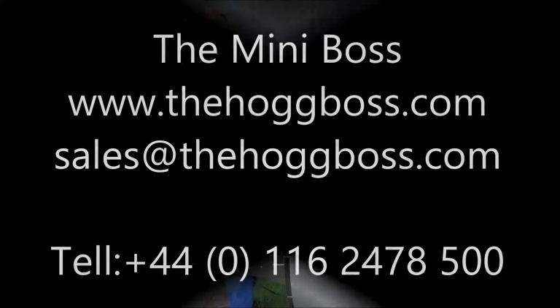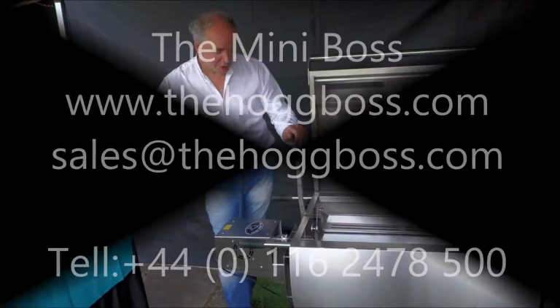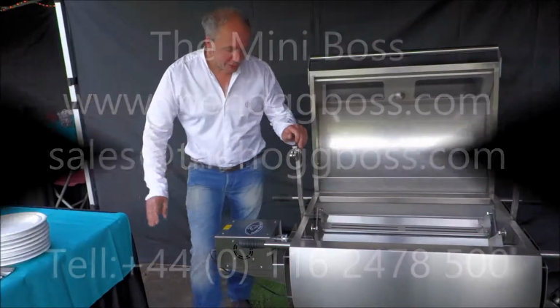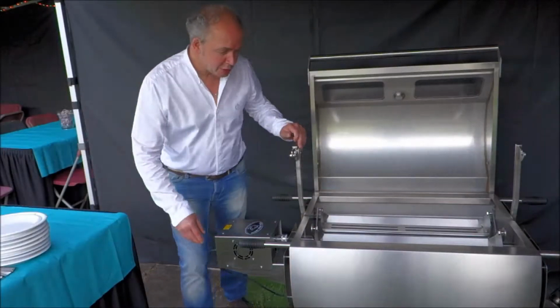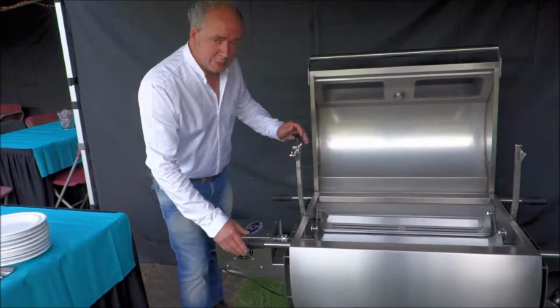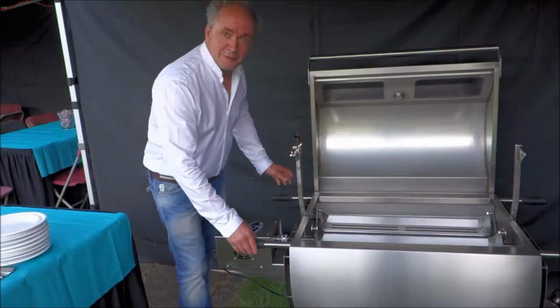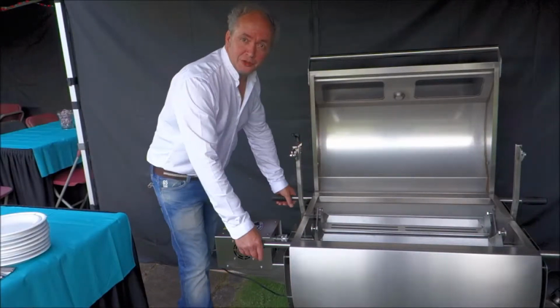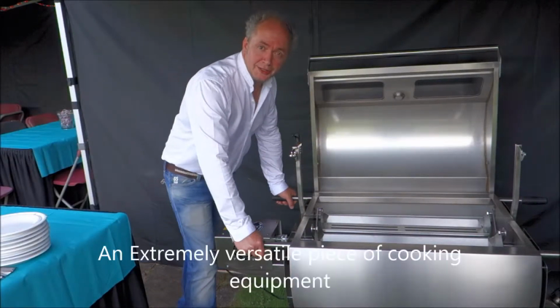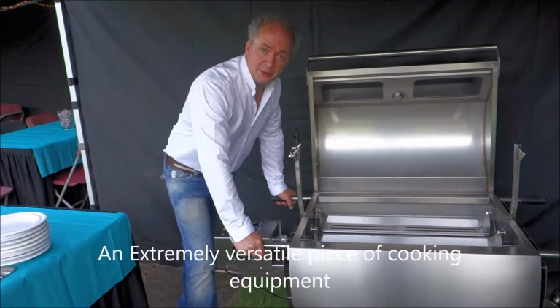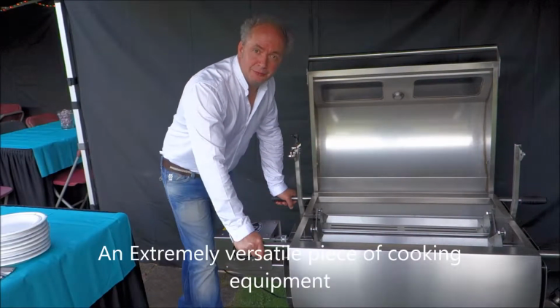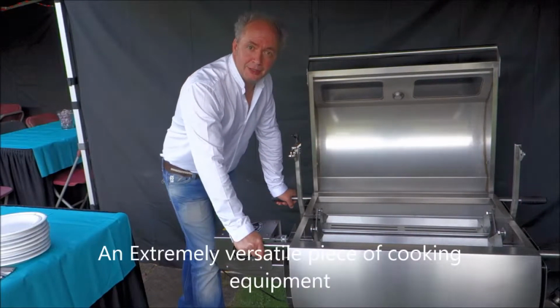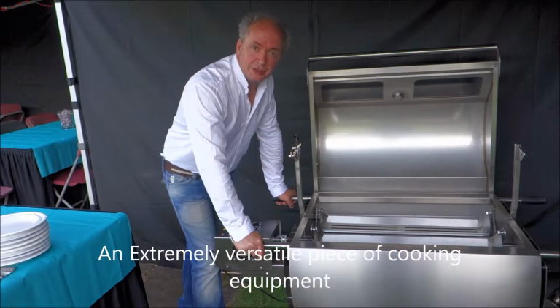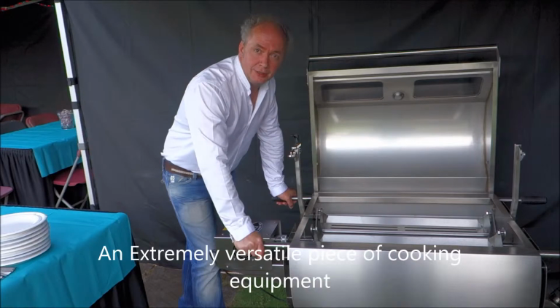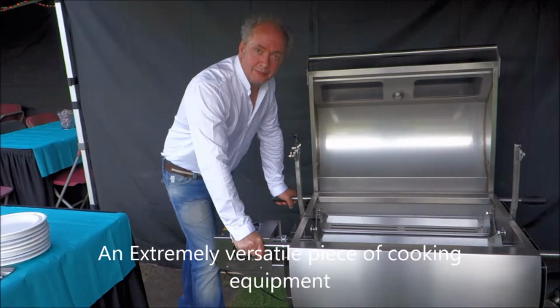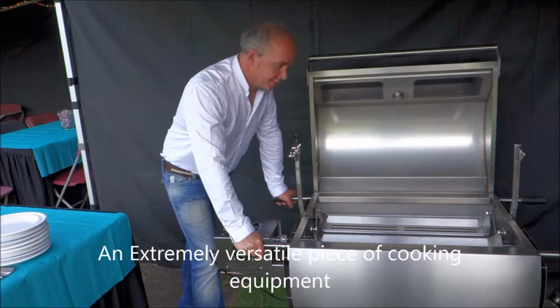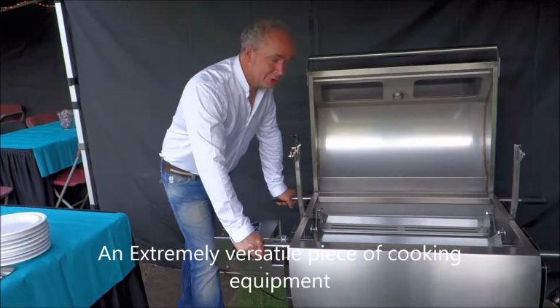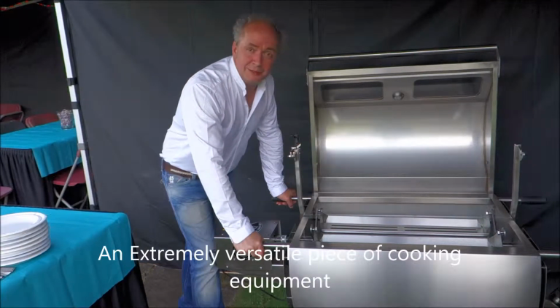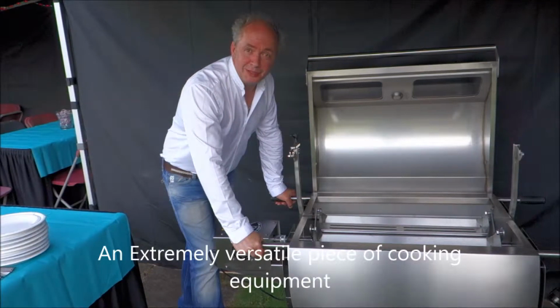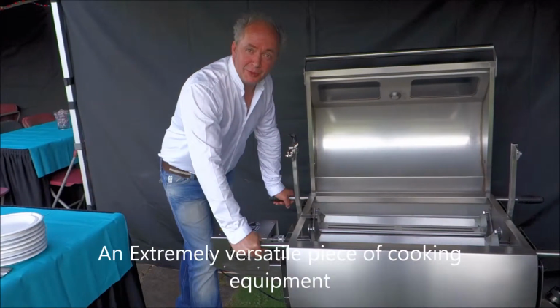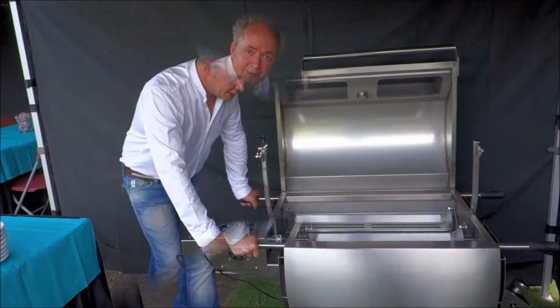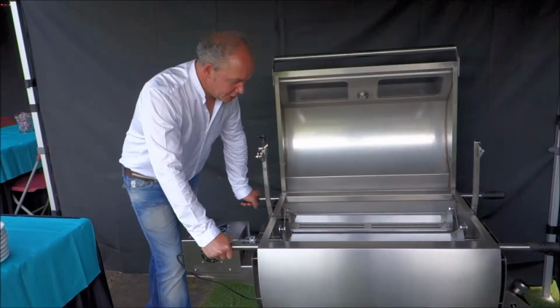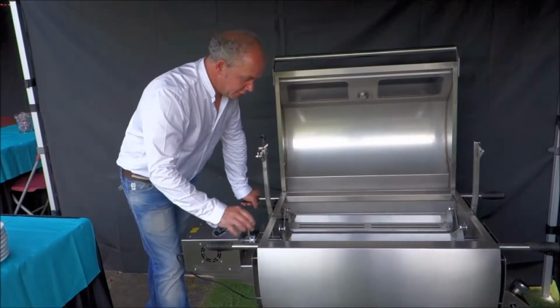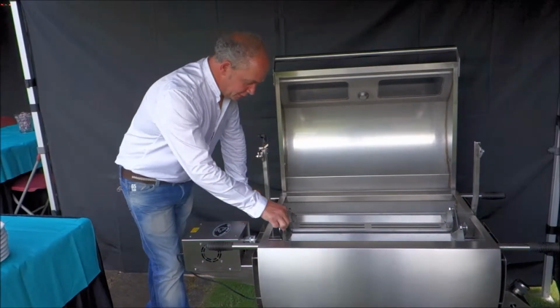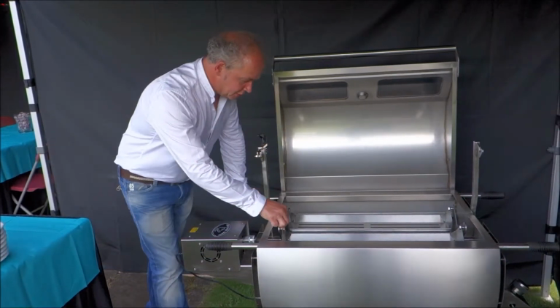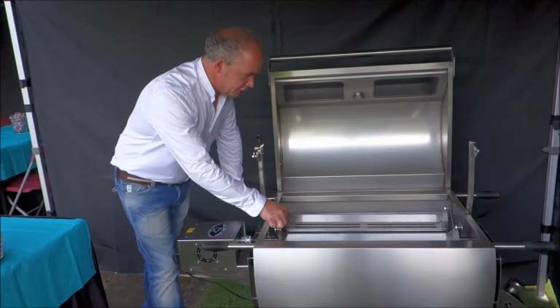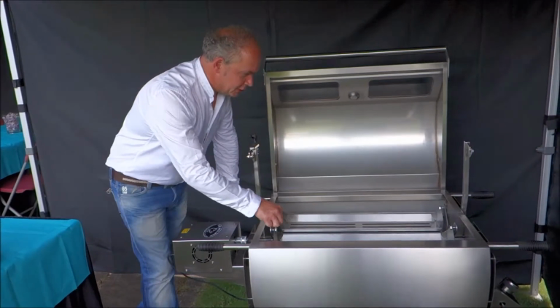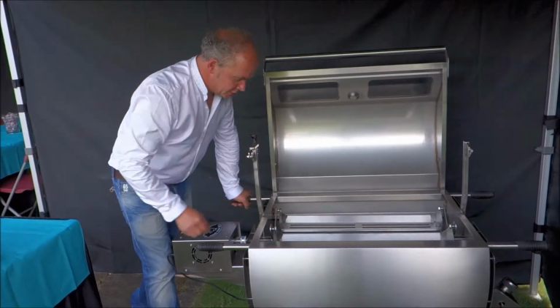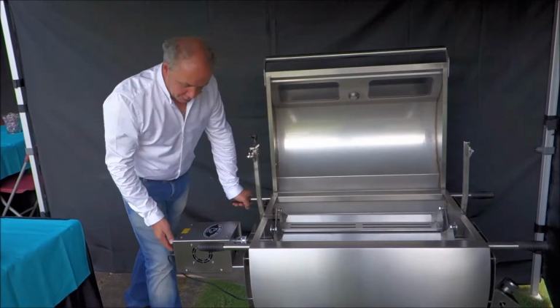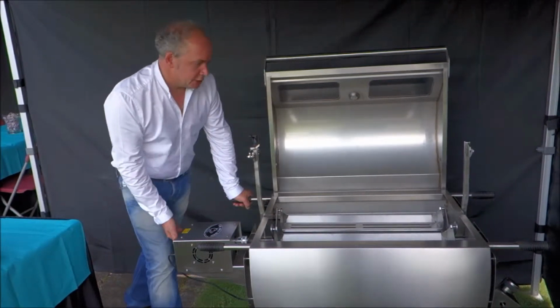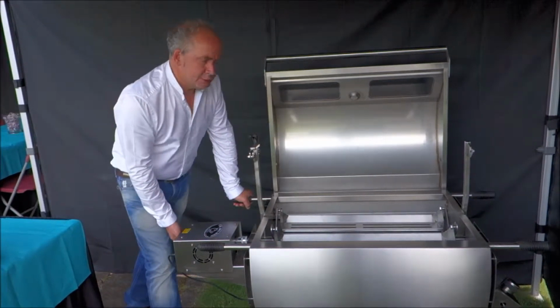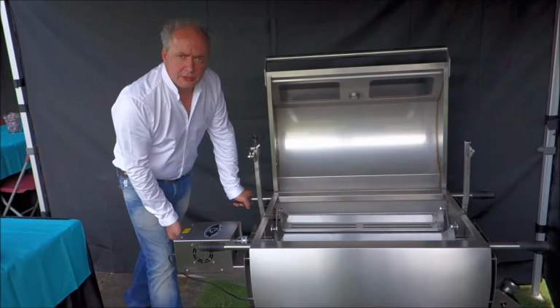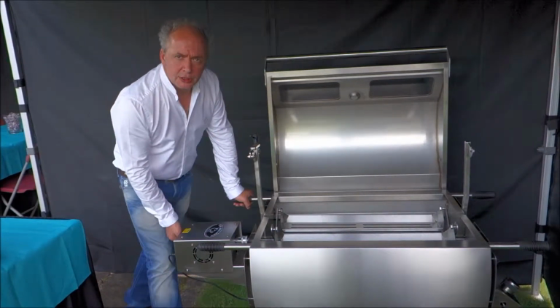This is called the Mini Boss — it's a multi-functioning, all singing and dancing cooking piece of equipment. Tonight we've got the multi-purpose rotisserie attachment and we're going to do some tandoori chickens.